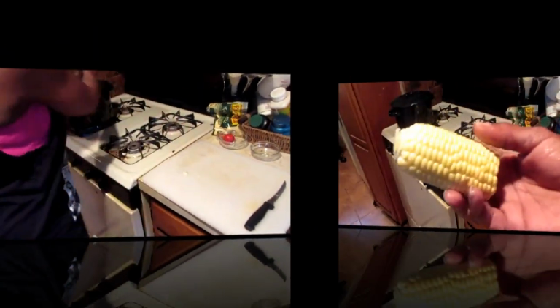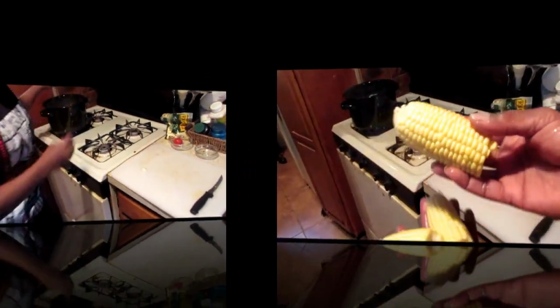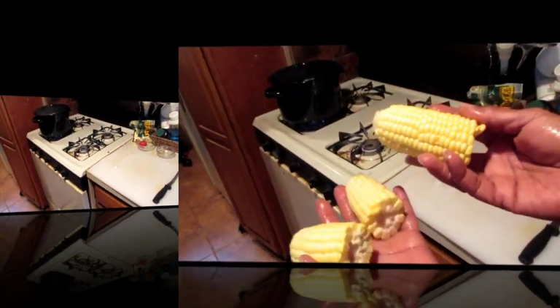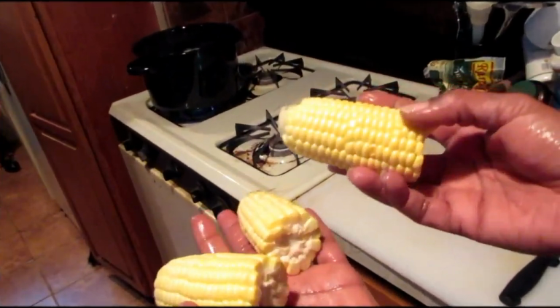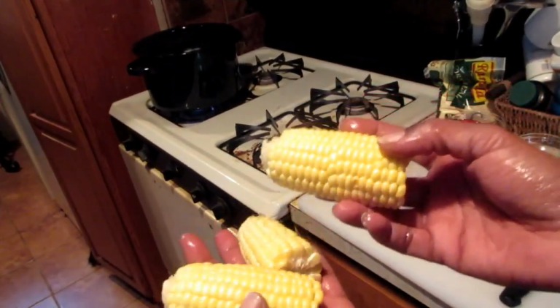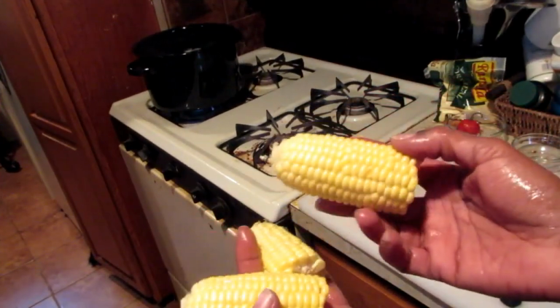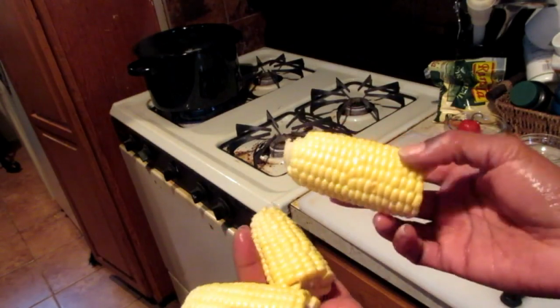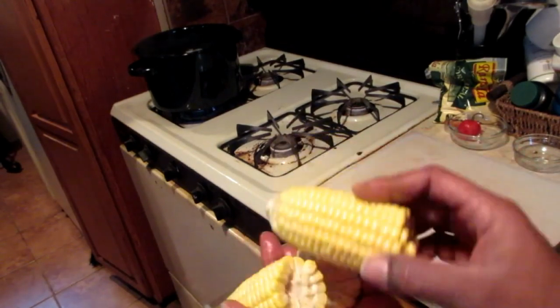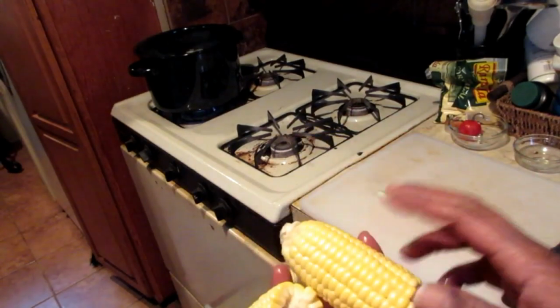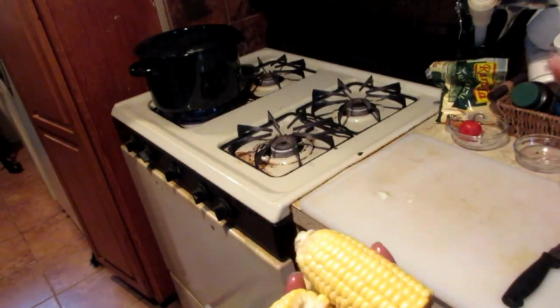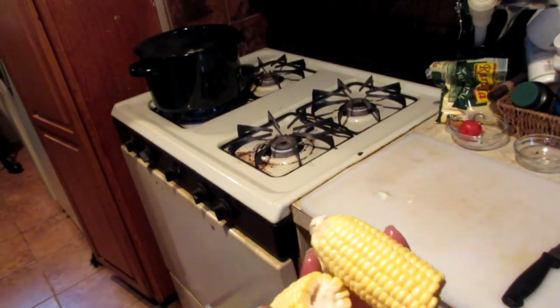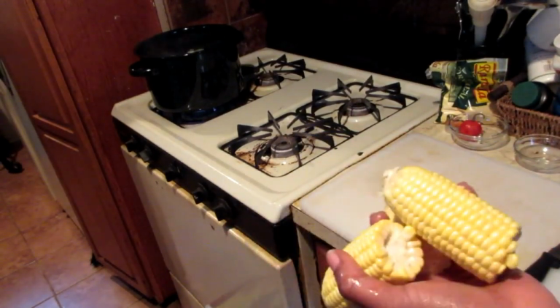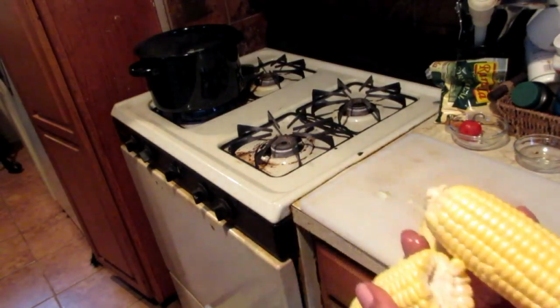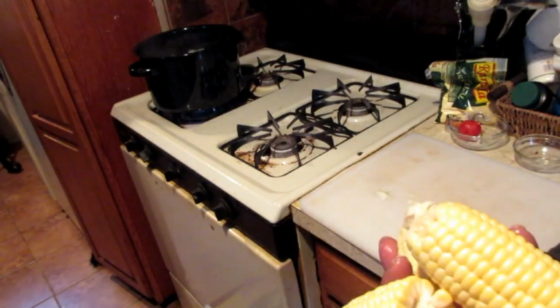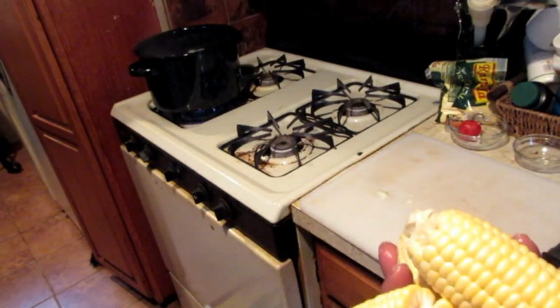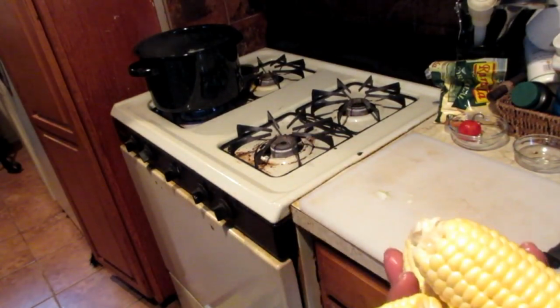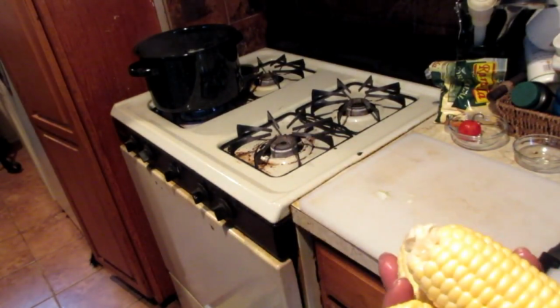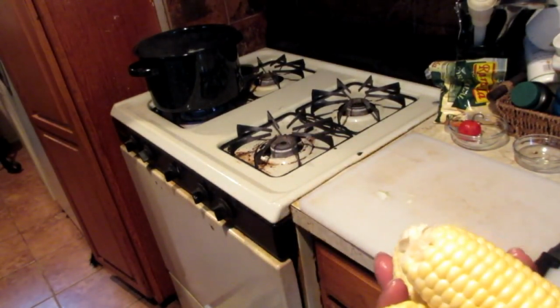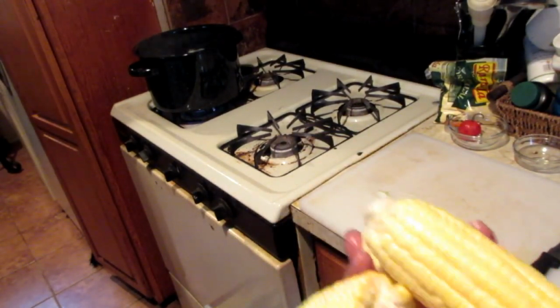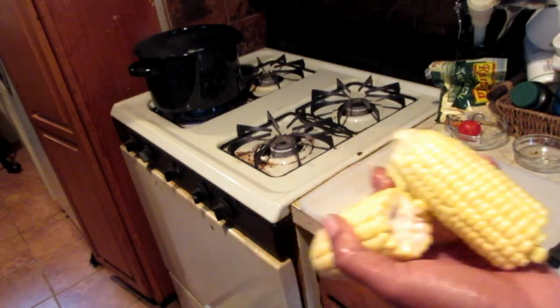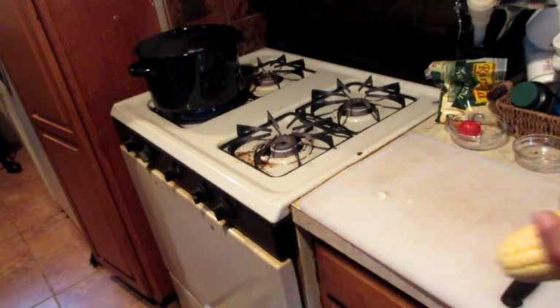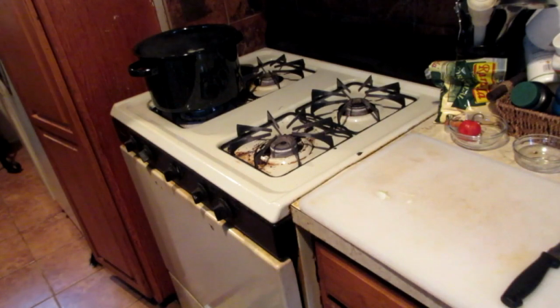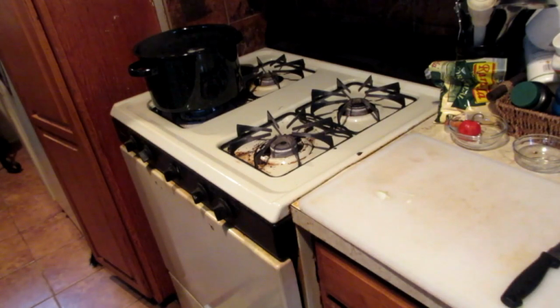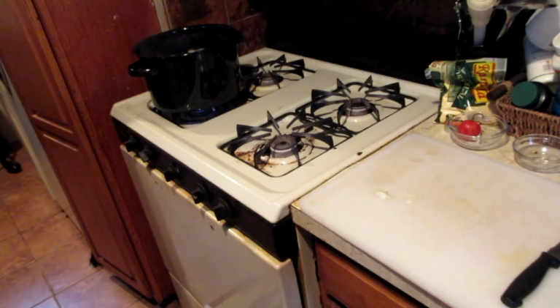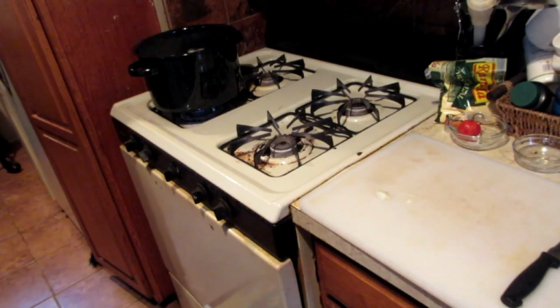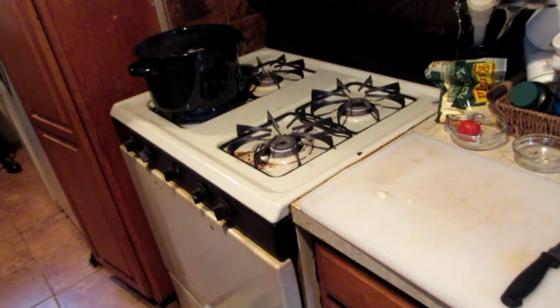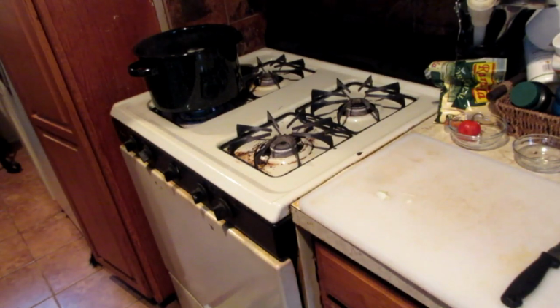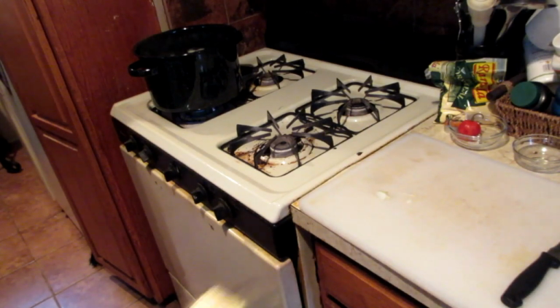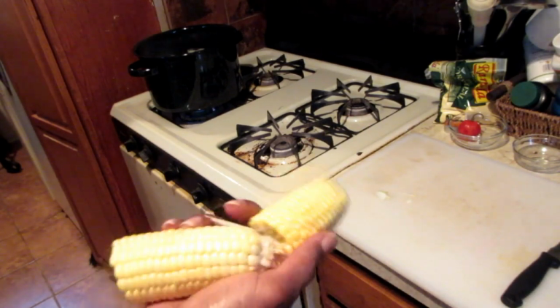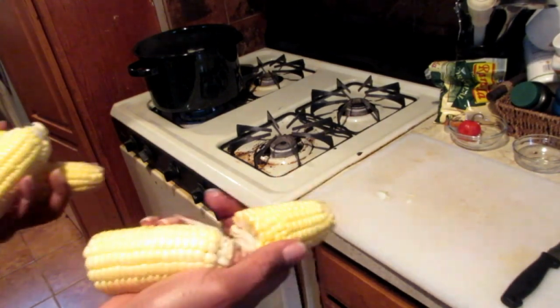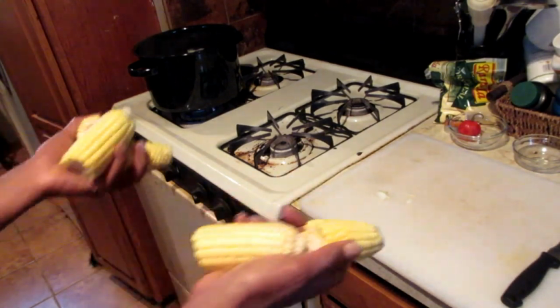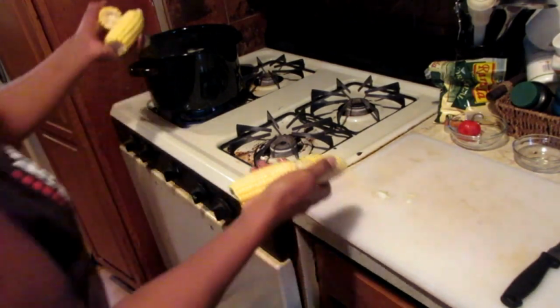I also want to add some corn — I love corn in my soup. I broke about six ears in half since I'm making this for the family, and I'm going to put those in the pot as well.